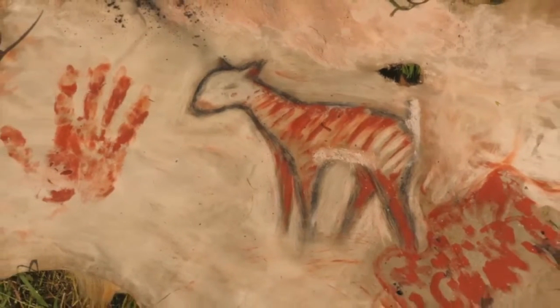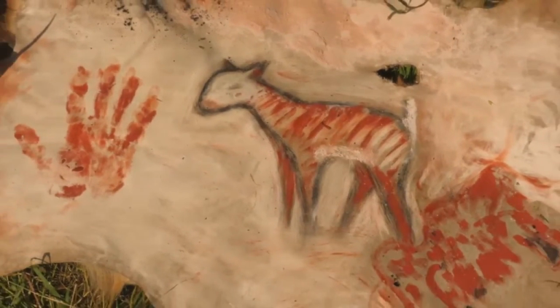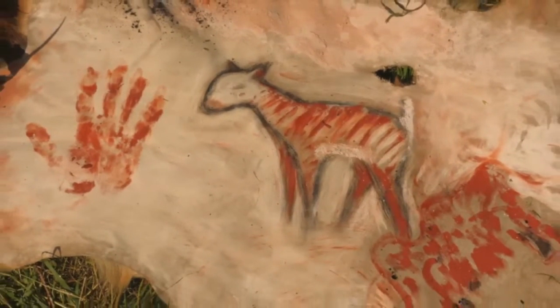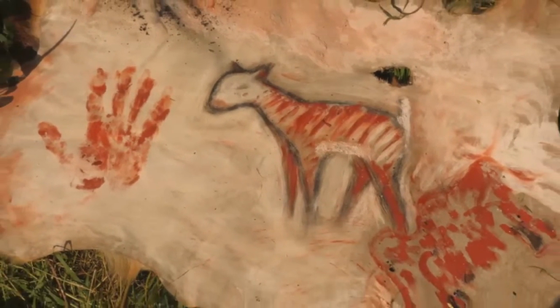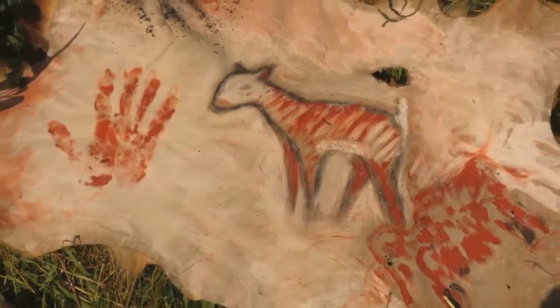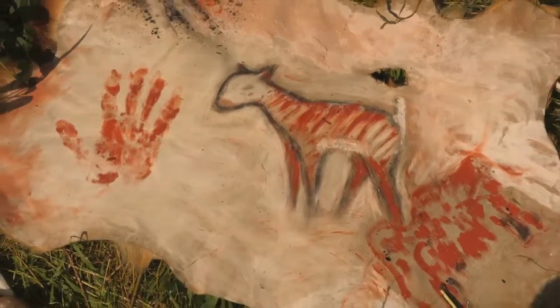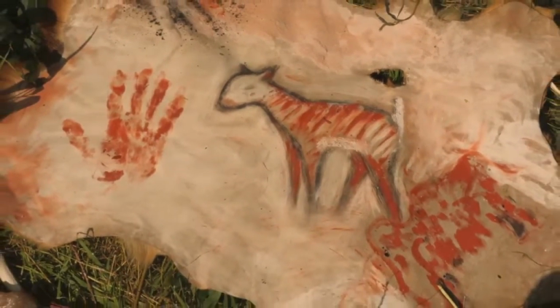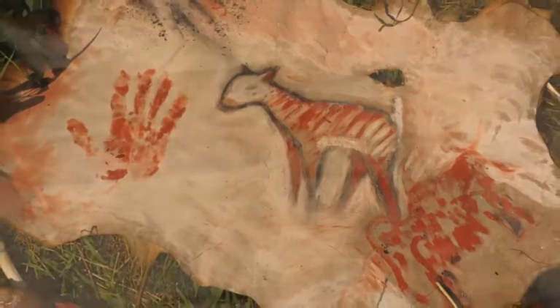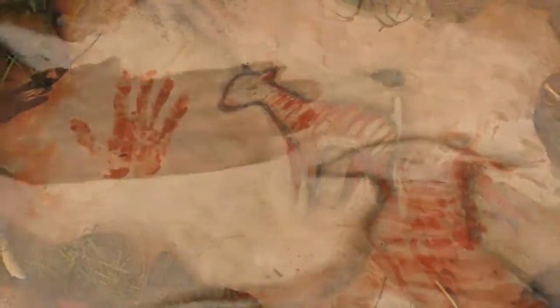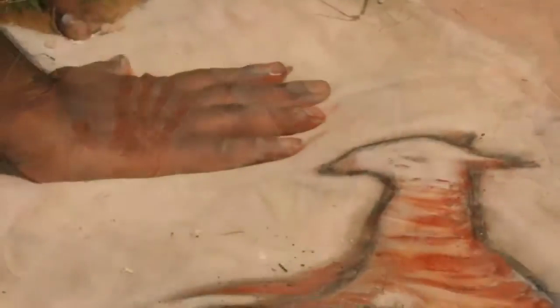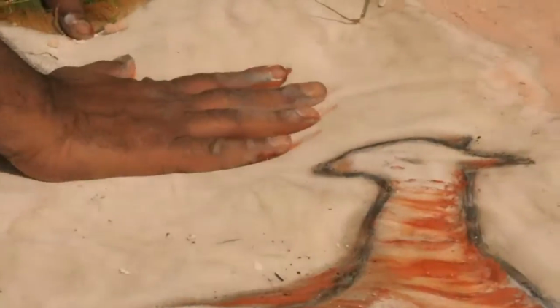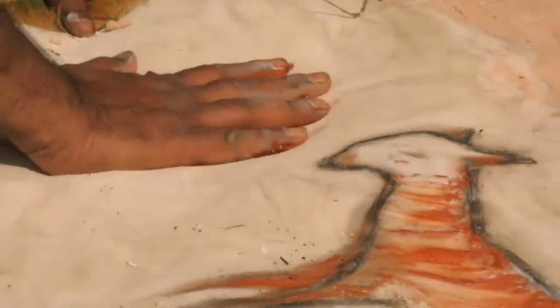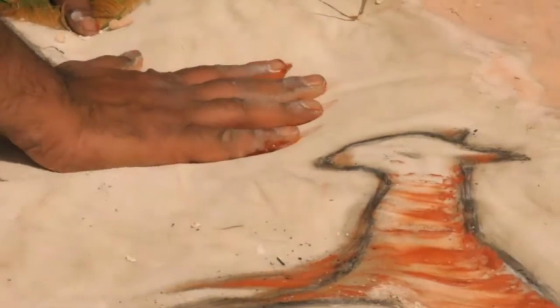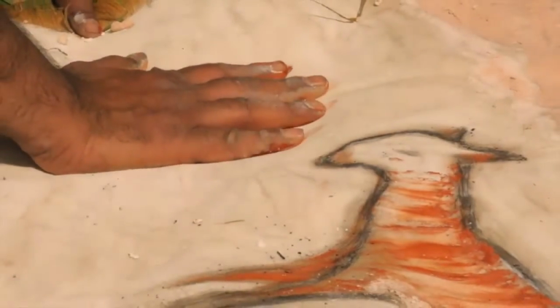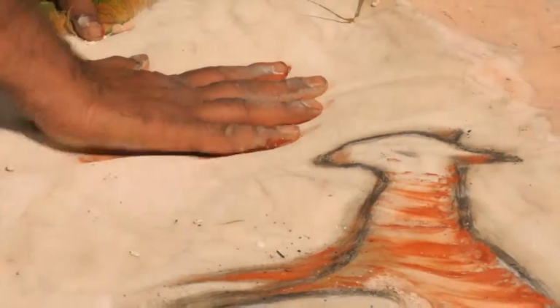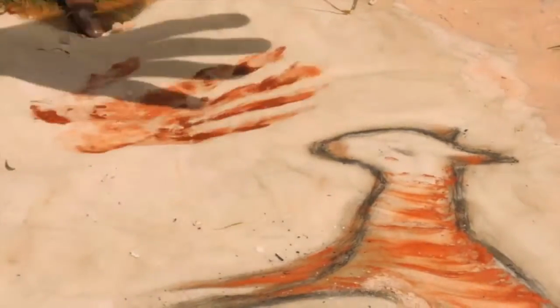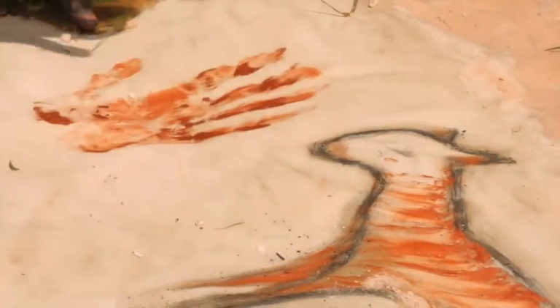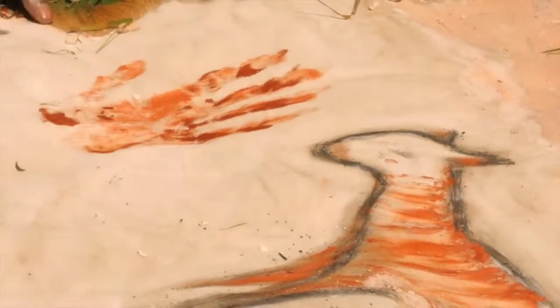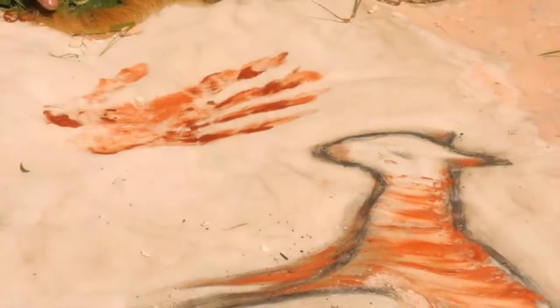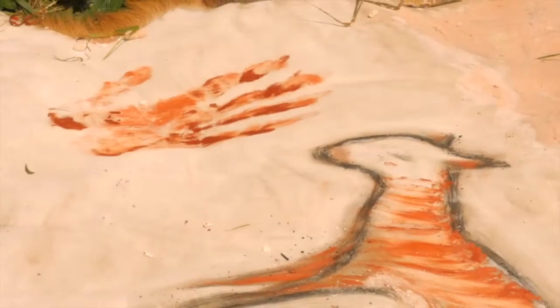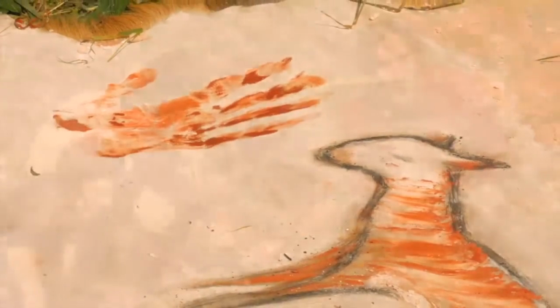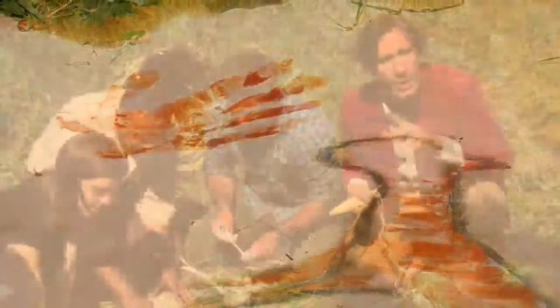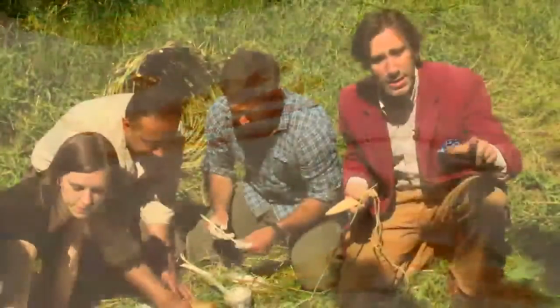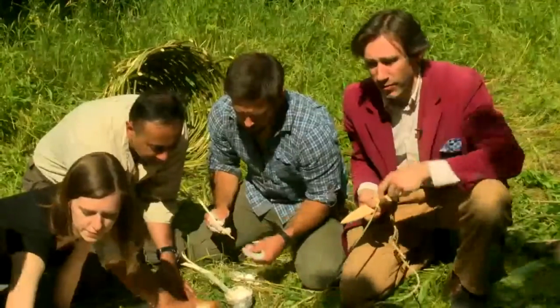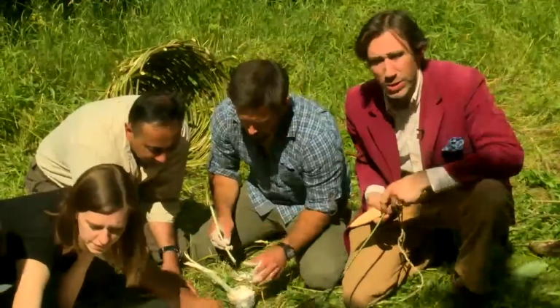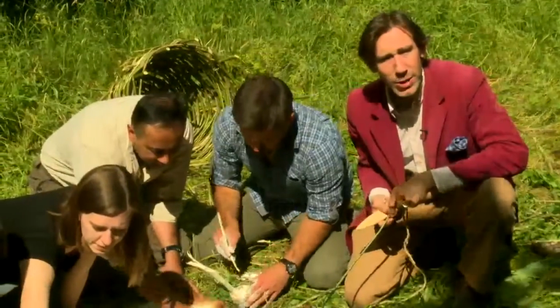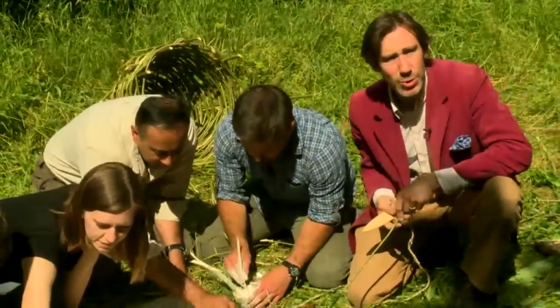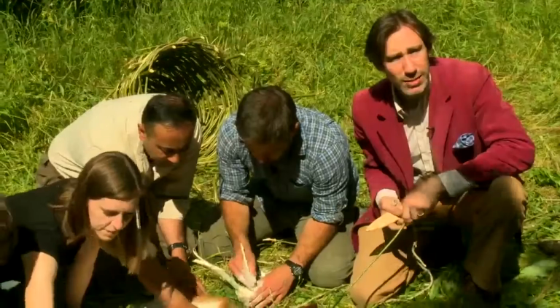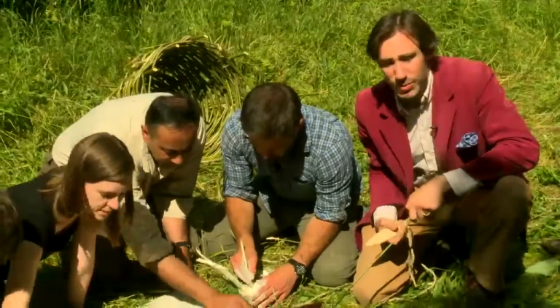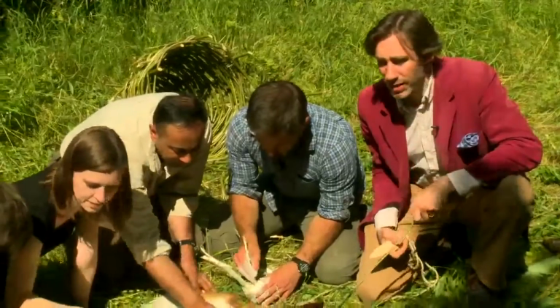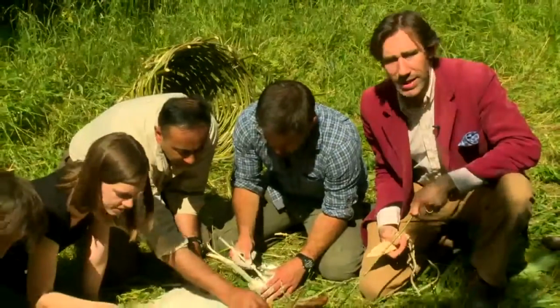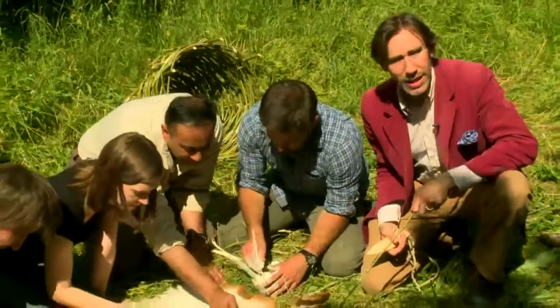Caves and rock shelters where they carried out paintings on the walls — famous pictures of animals and other items from the environment, as well as very strange abstract symbols that we can't understand now.